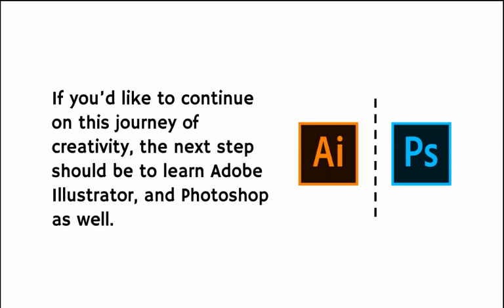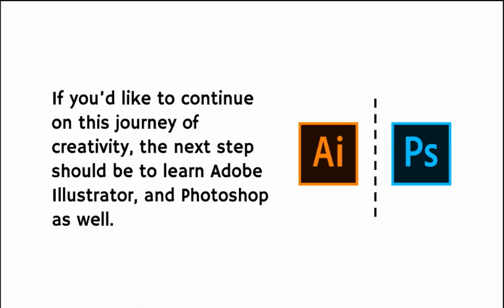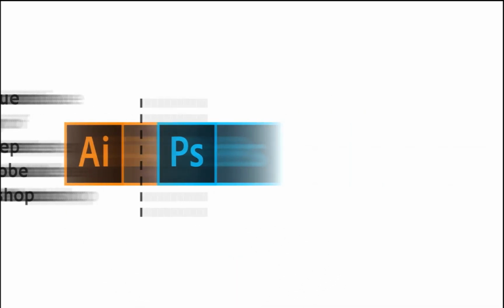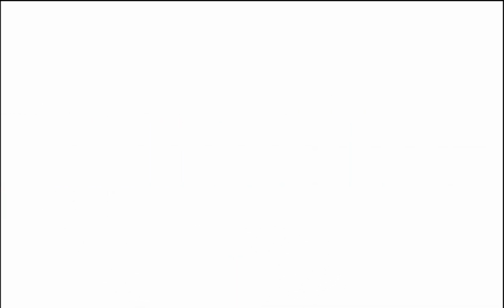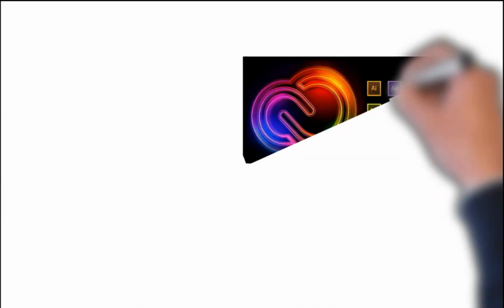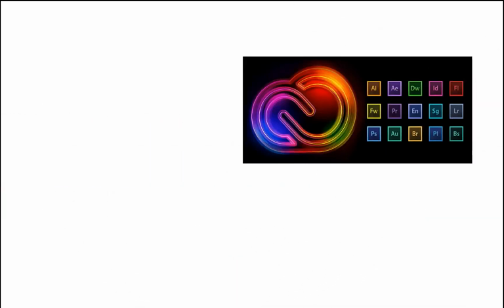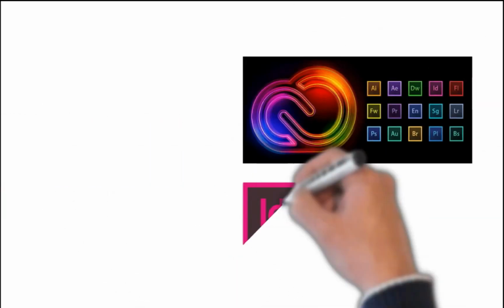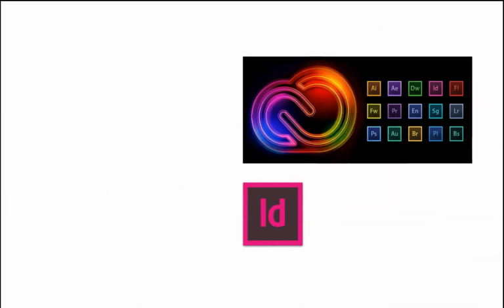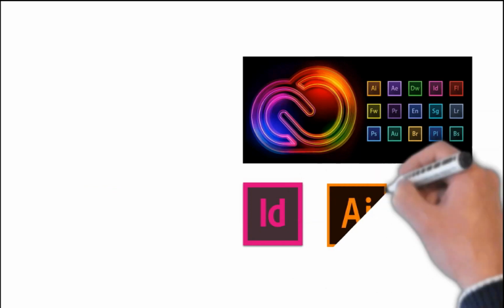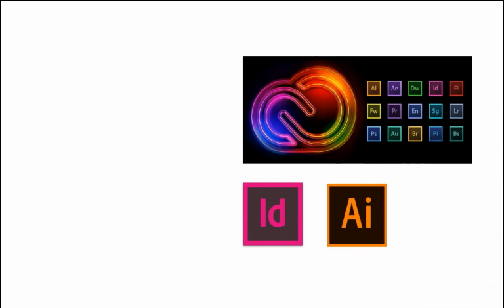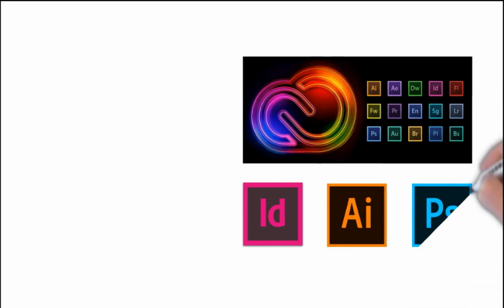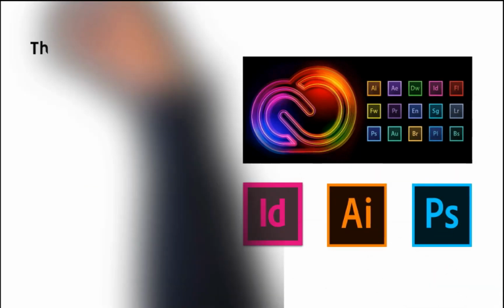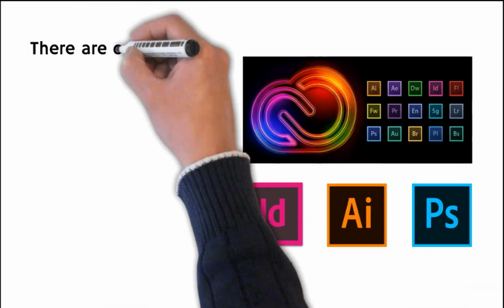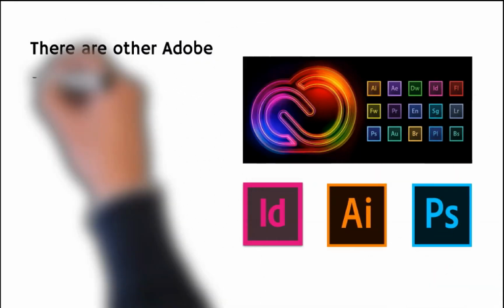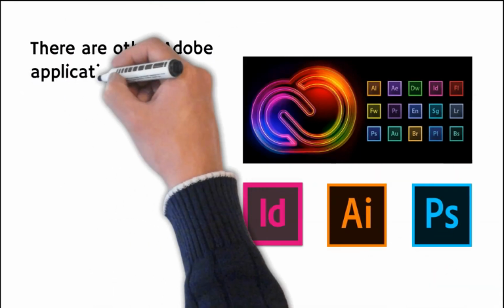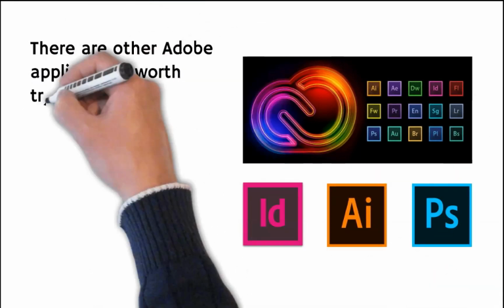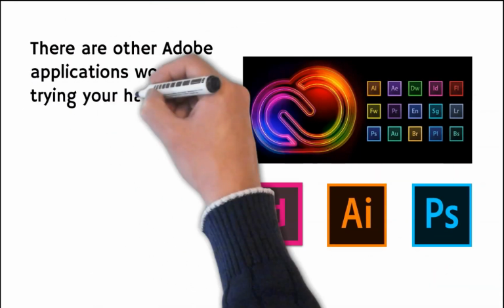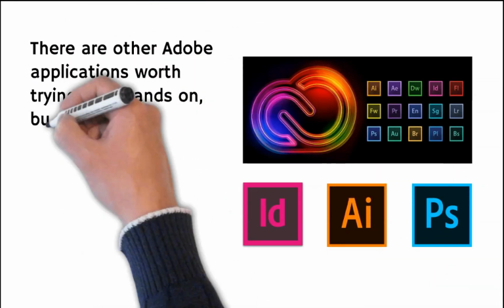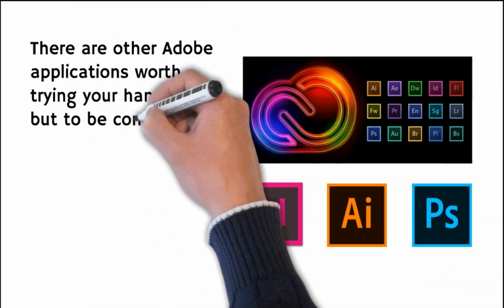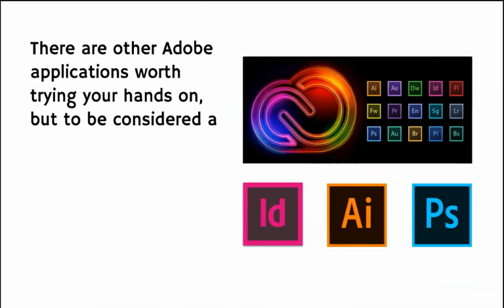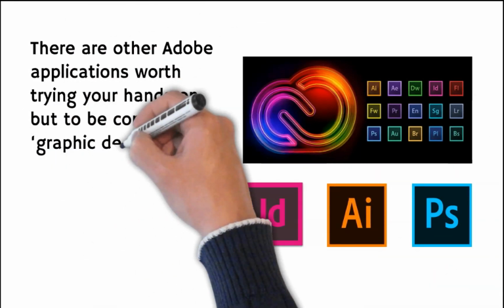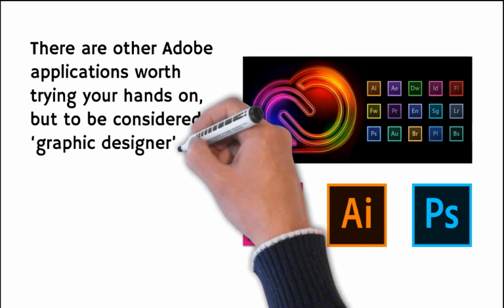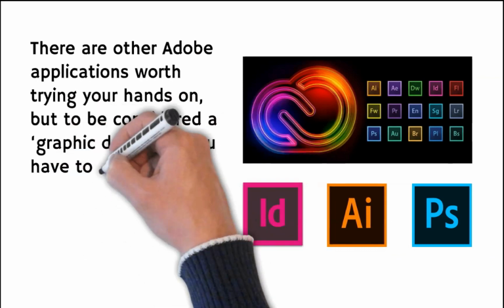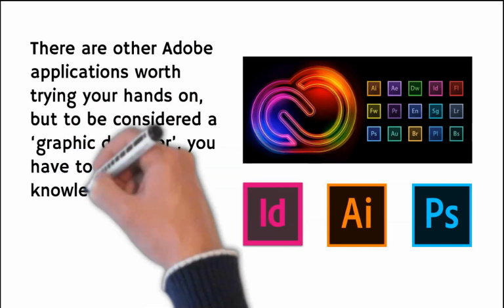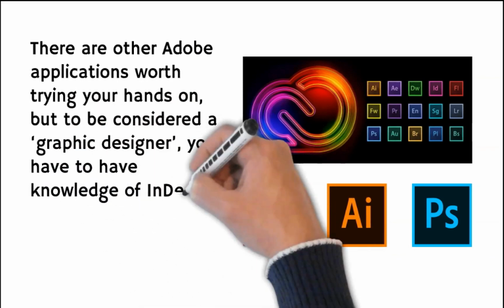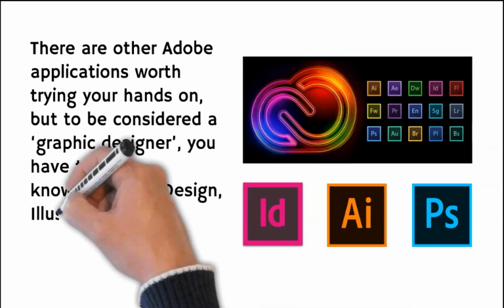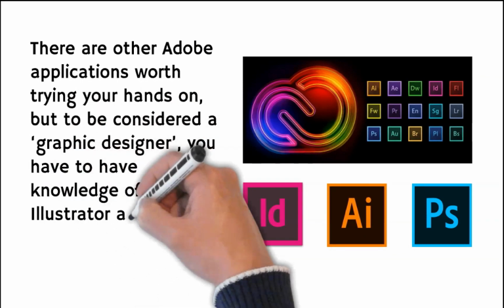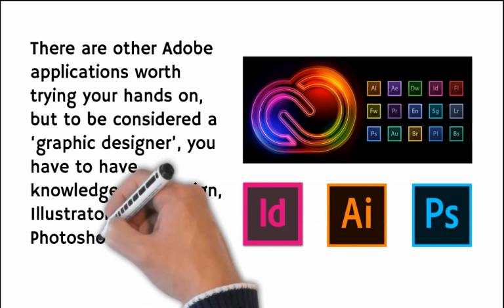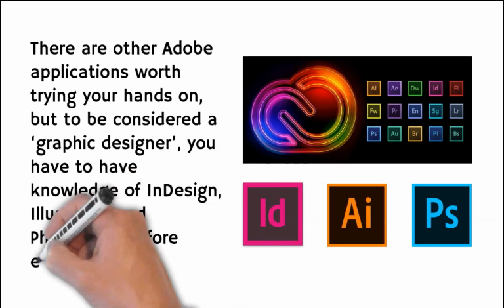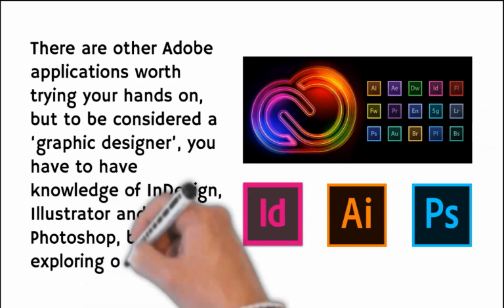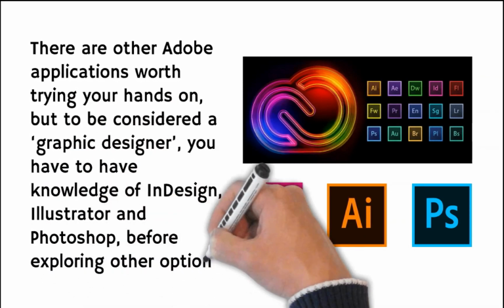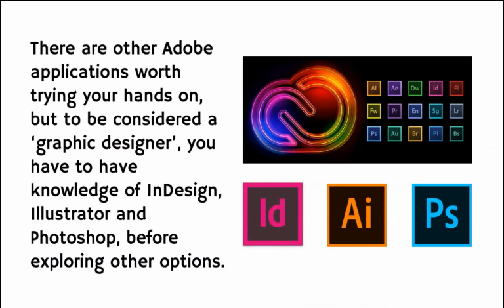There are other Adobe applications worth trying your hands on, but to be considered a graphic designer, you have to have knowledge of InDesign, Illustrator, and Photoshop before exploring other options.